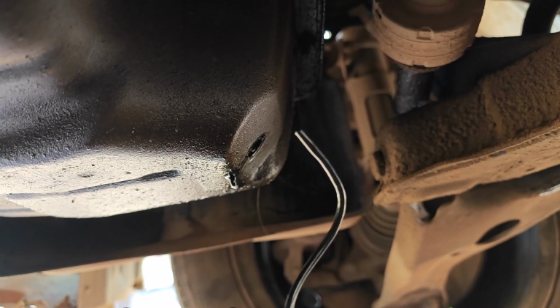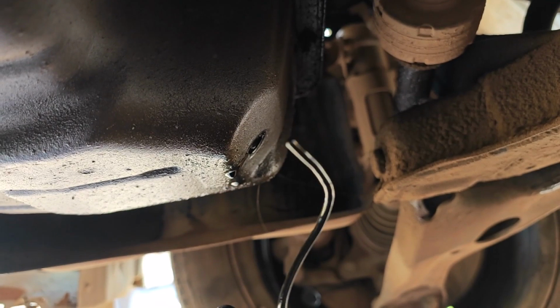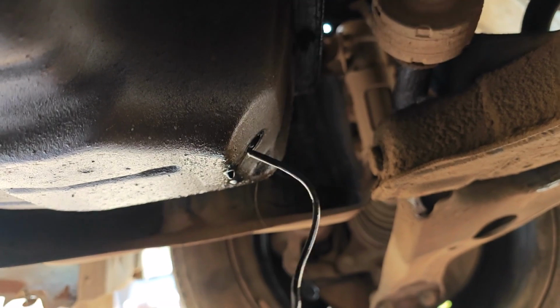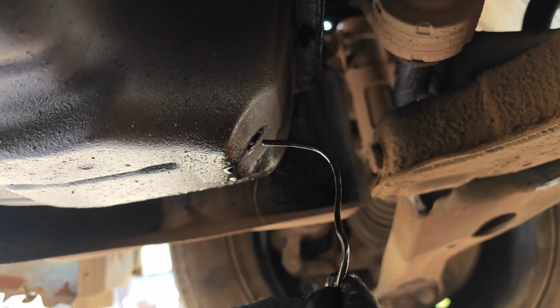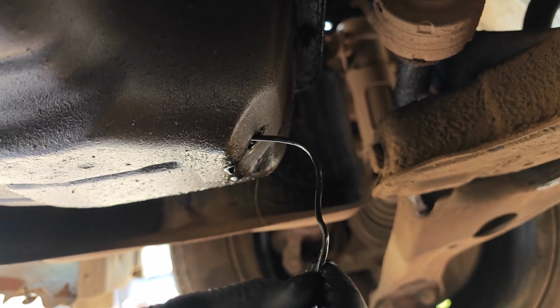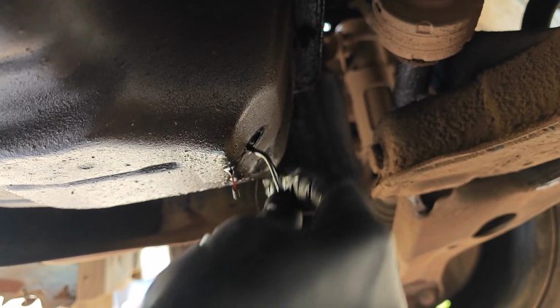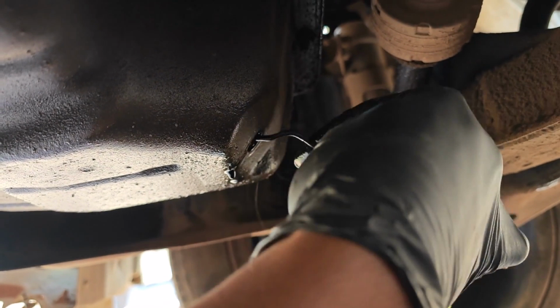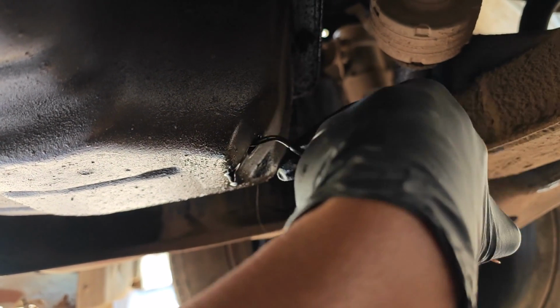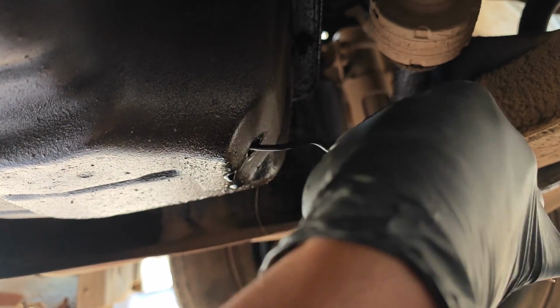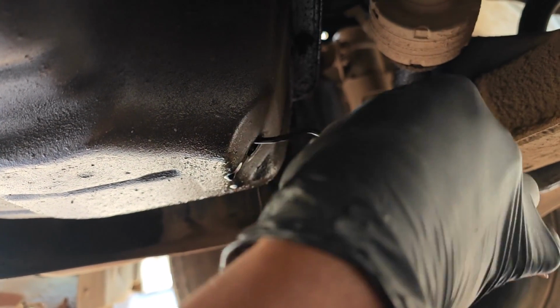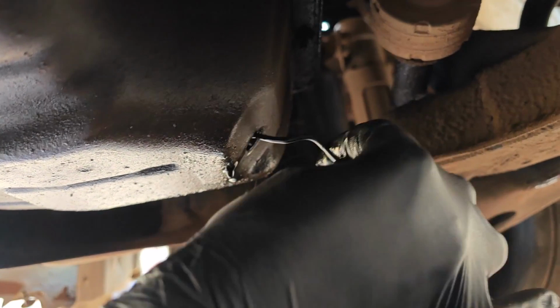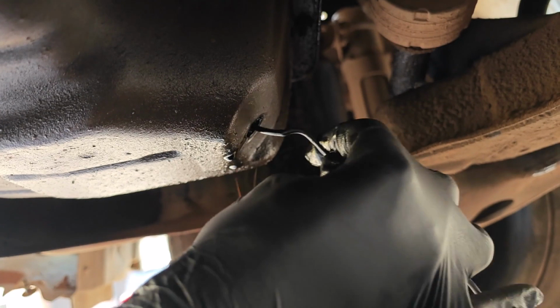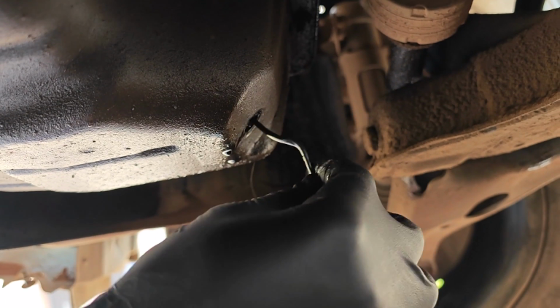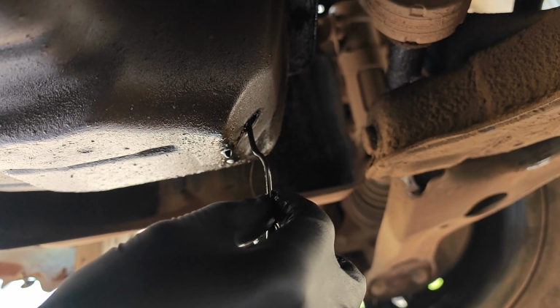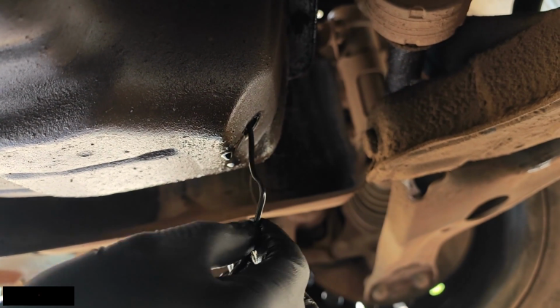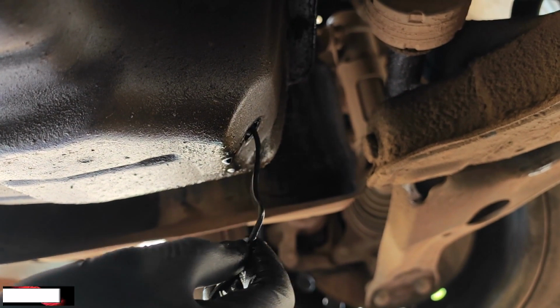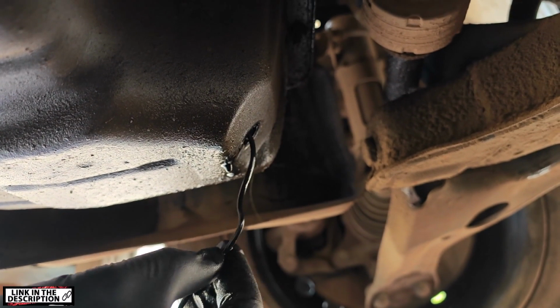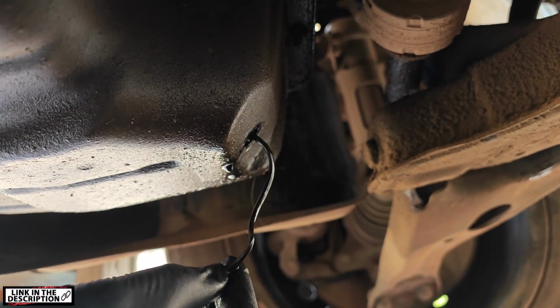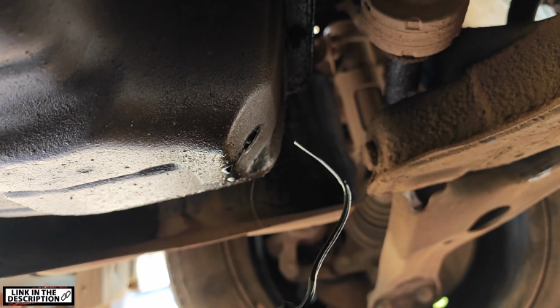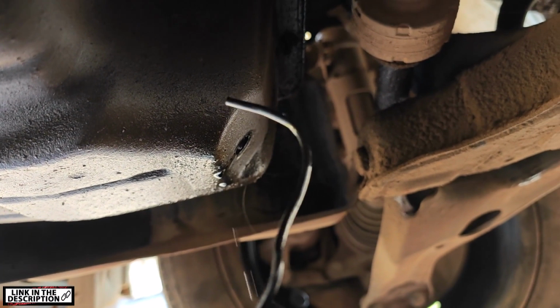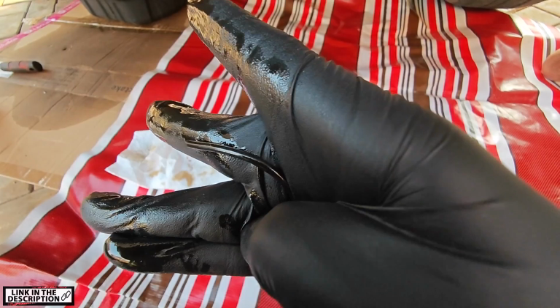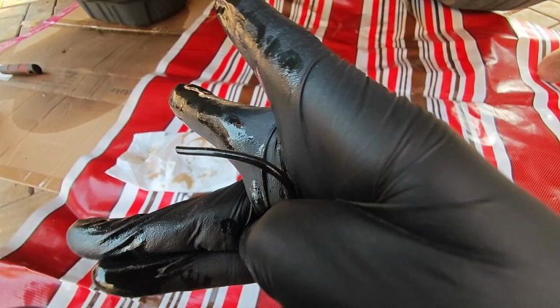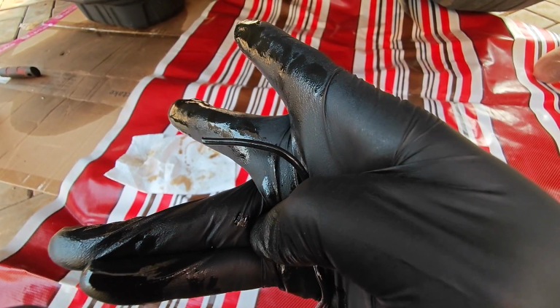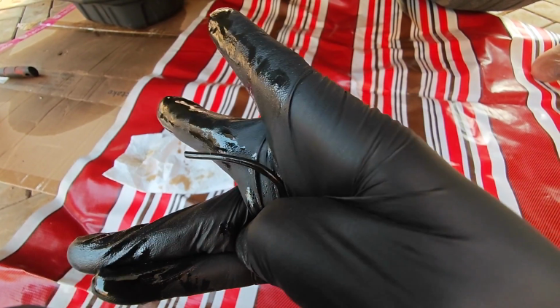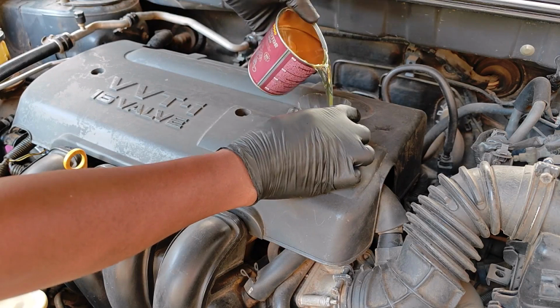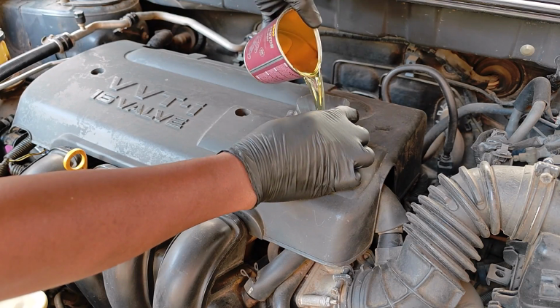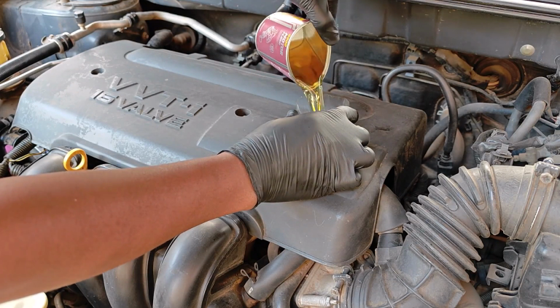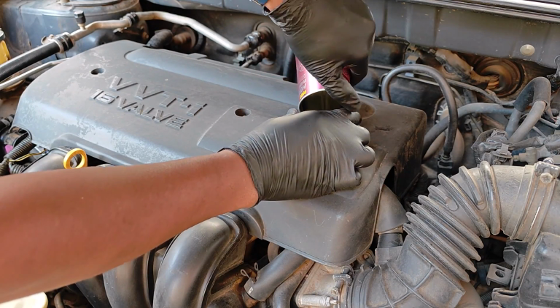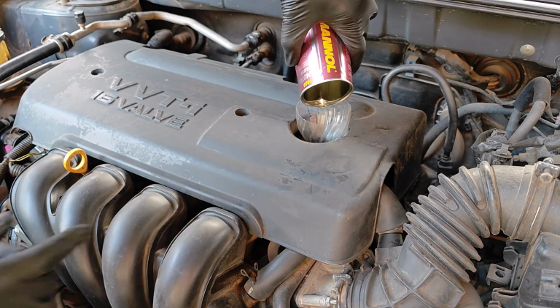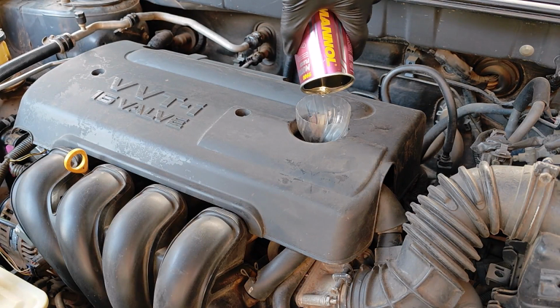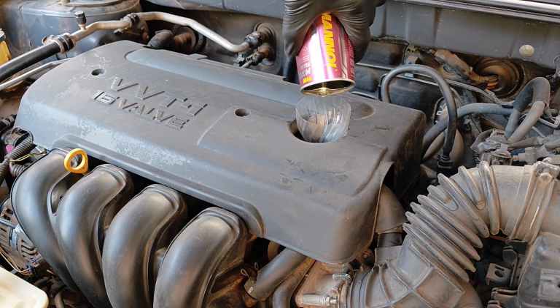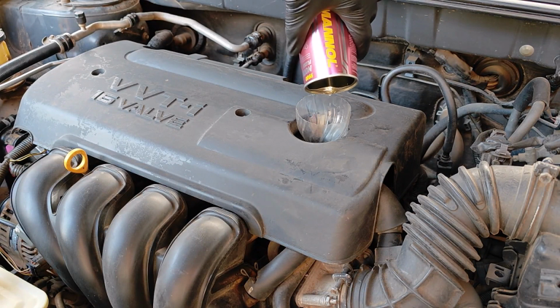I pull it out and as you can see, I can't find any sludge here. This confirms that Liqui-Moly Flush Plus actually did a good job, in addition to the two oil changes. Since then I've also done a third treatment using Manual Motor Flush.